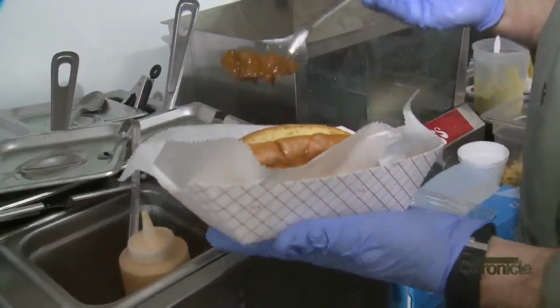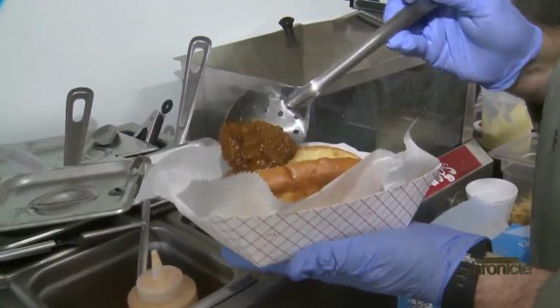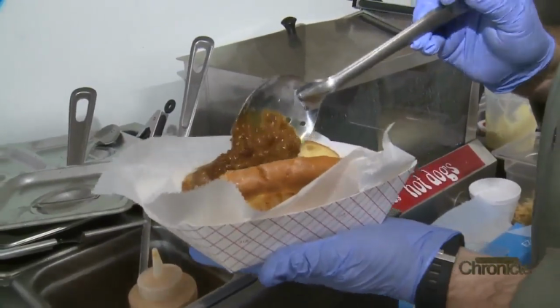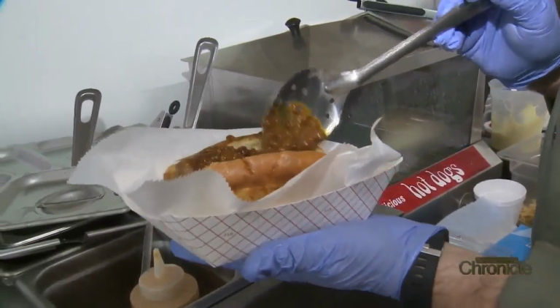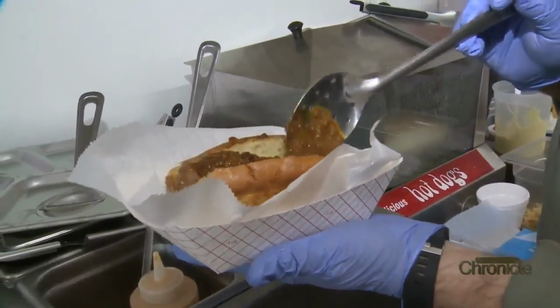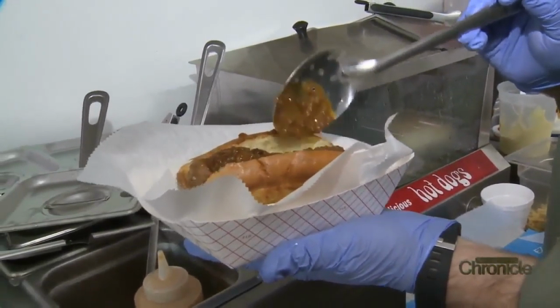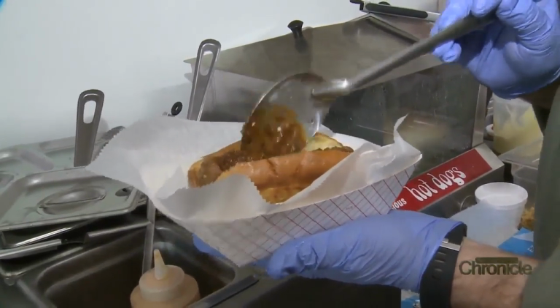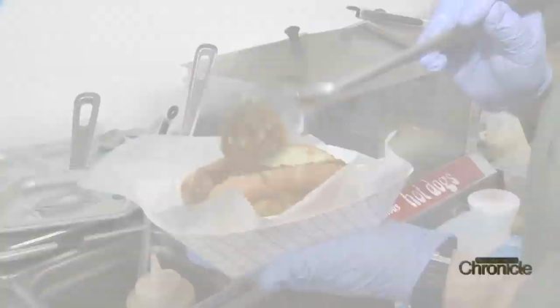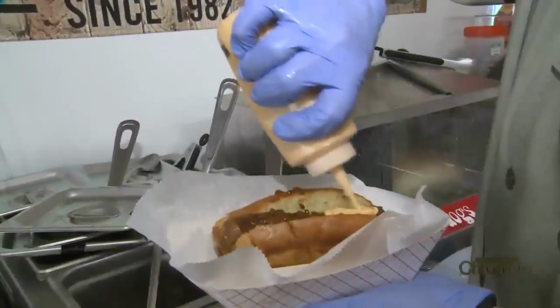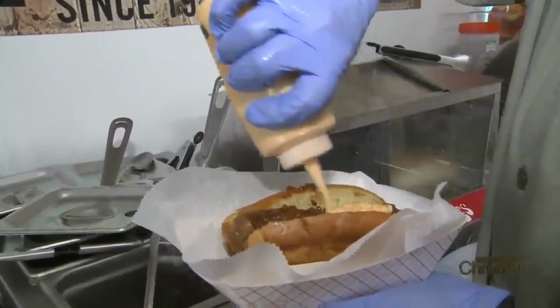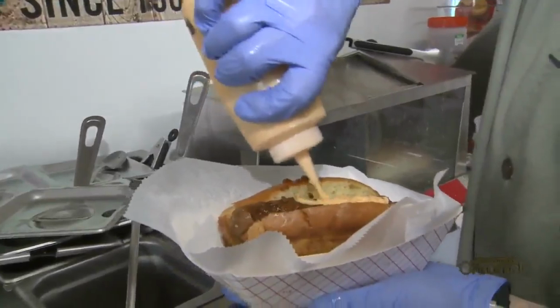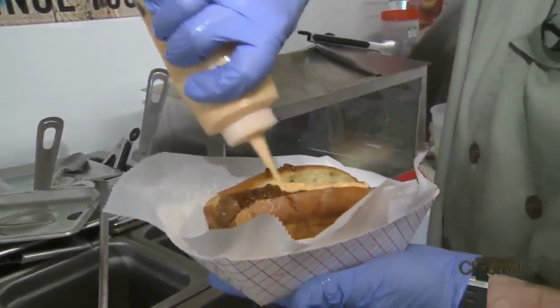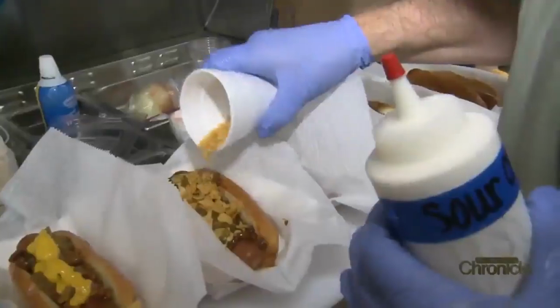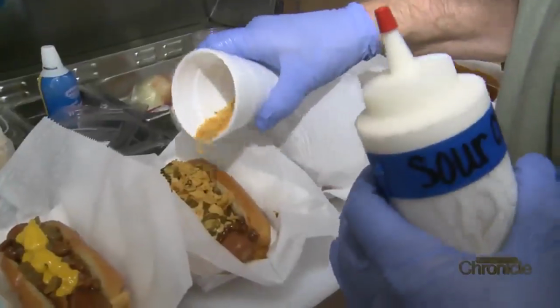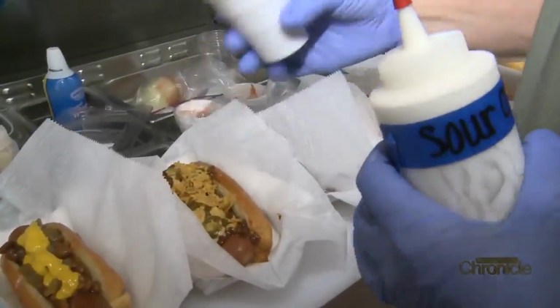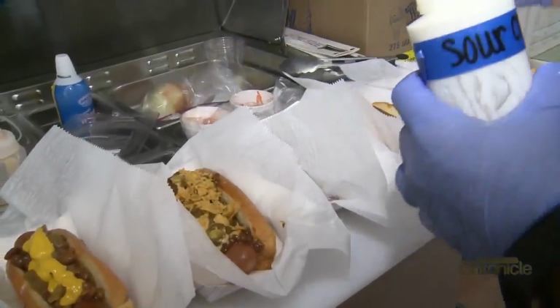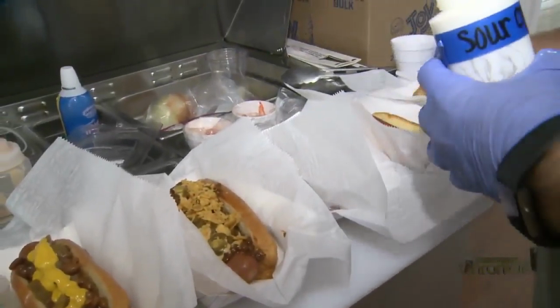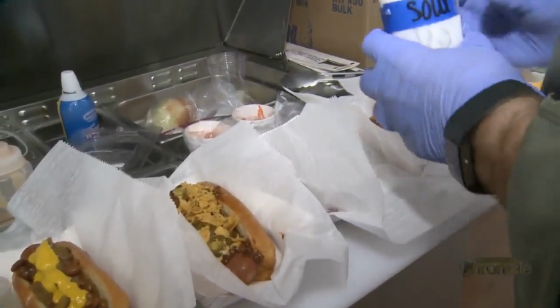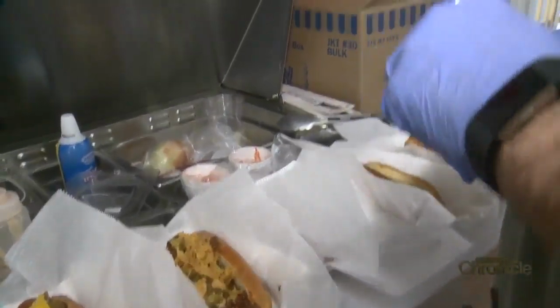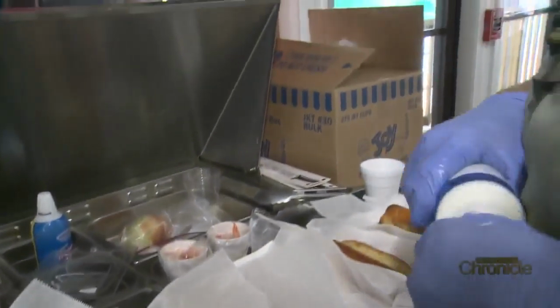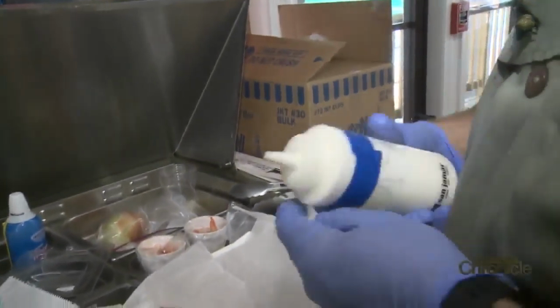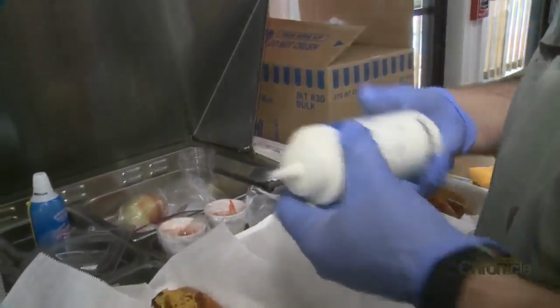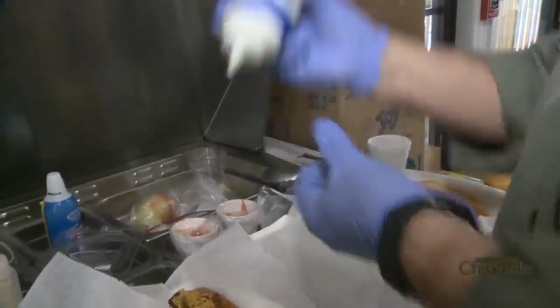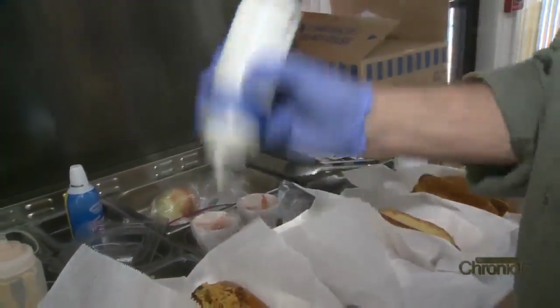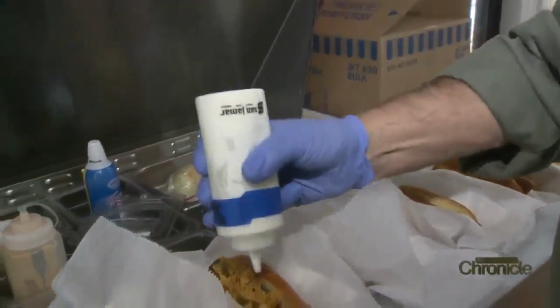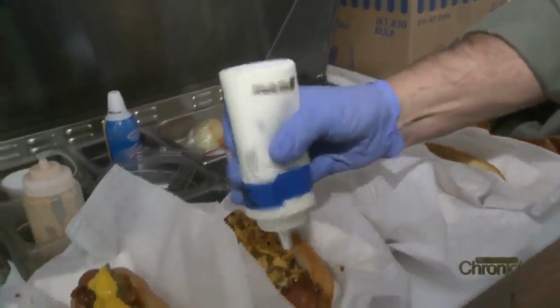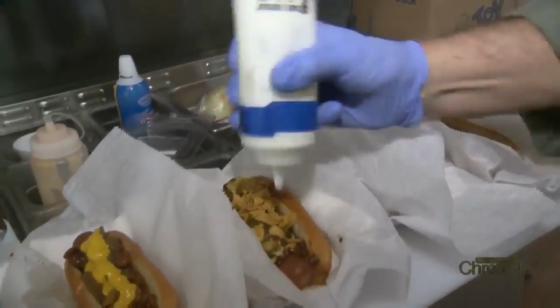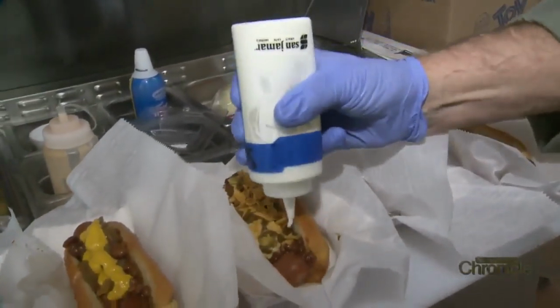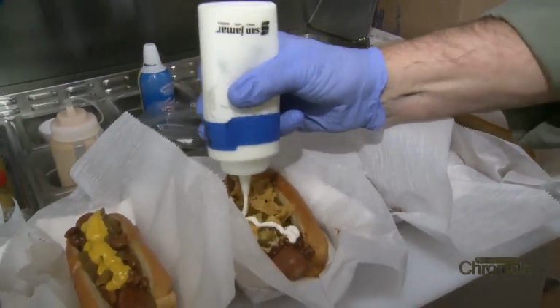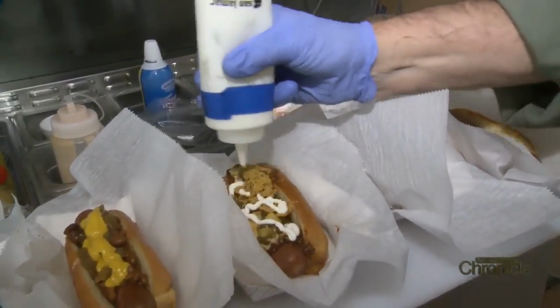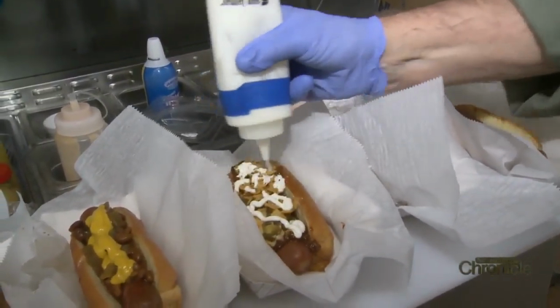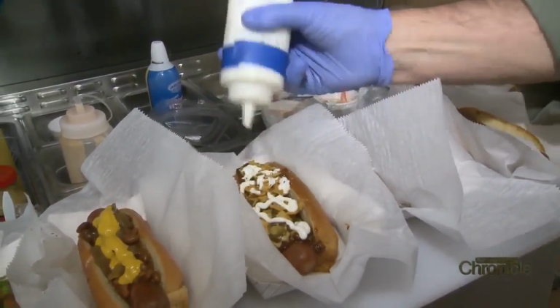The nacho jalapeño dog is topped with chili, cheese sauce, crushed Fritos, and sour cream.